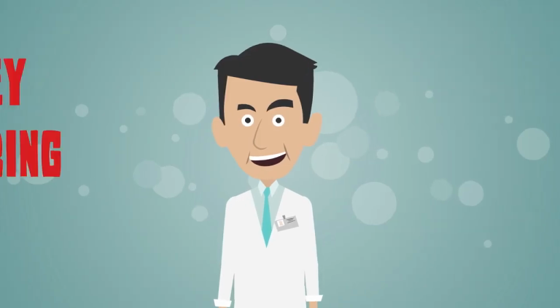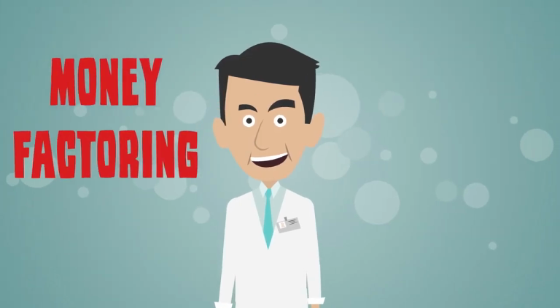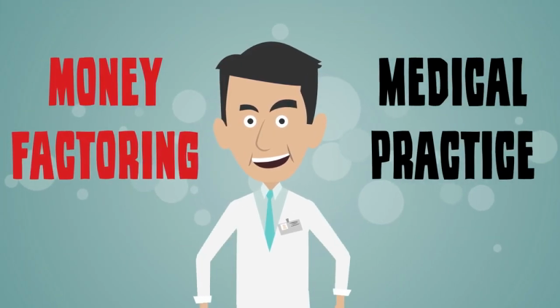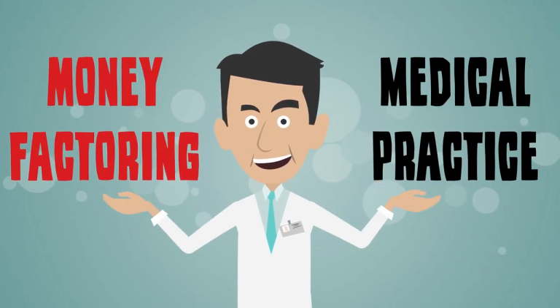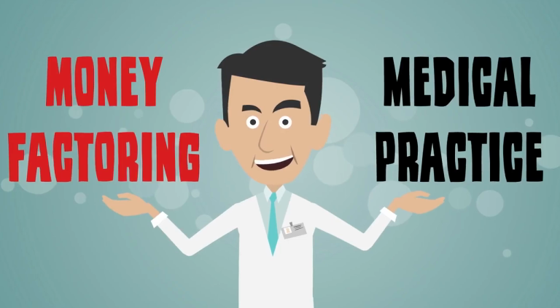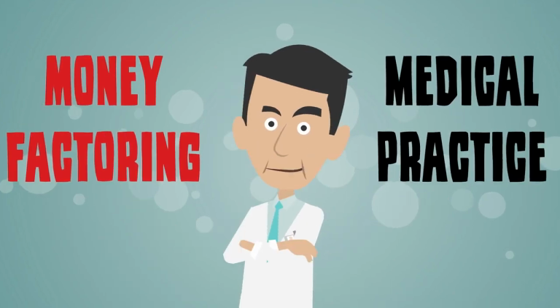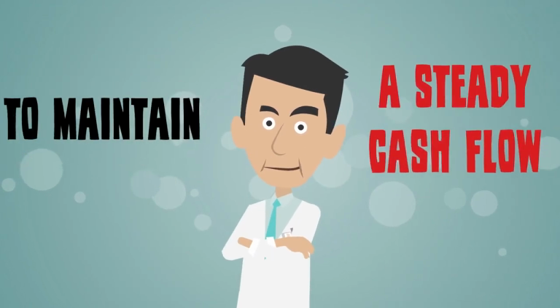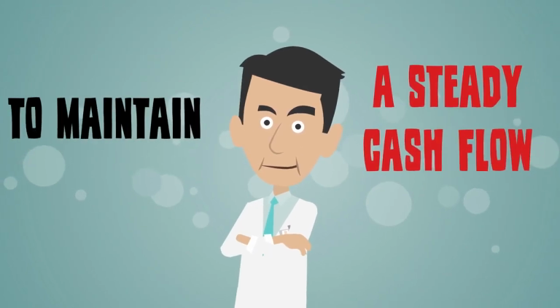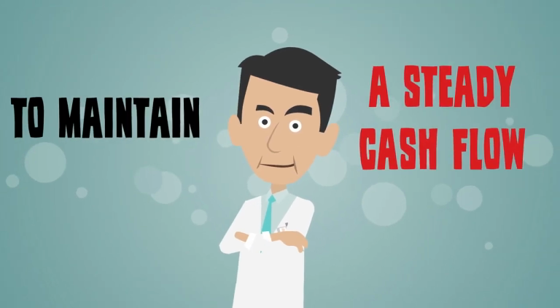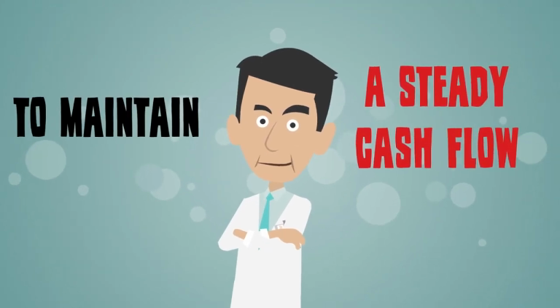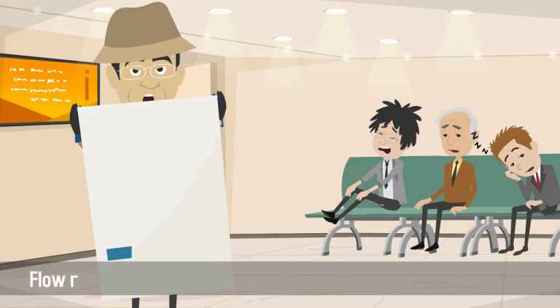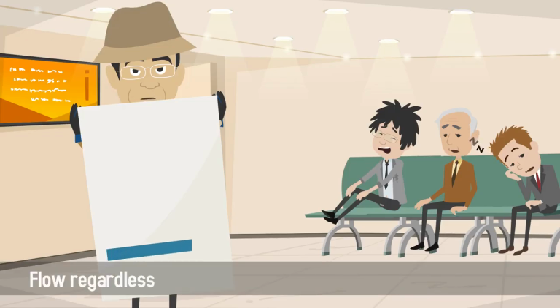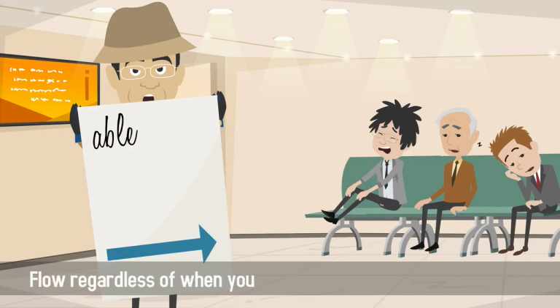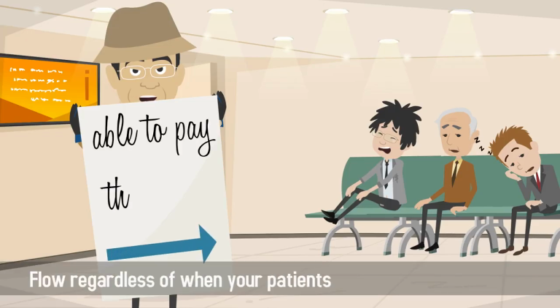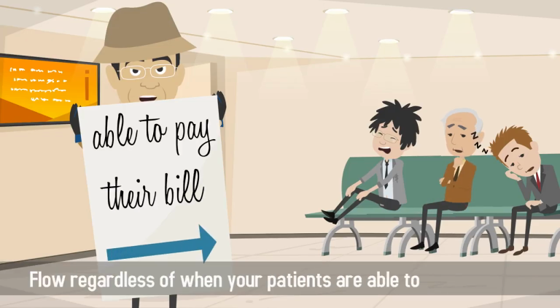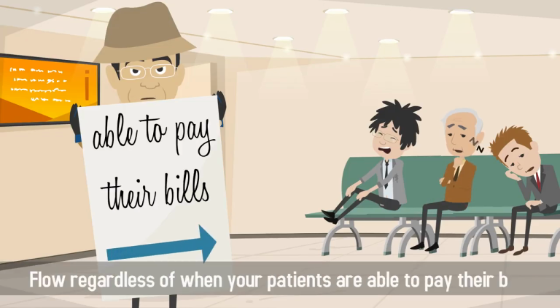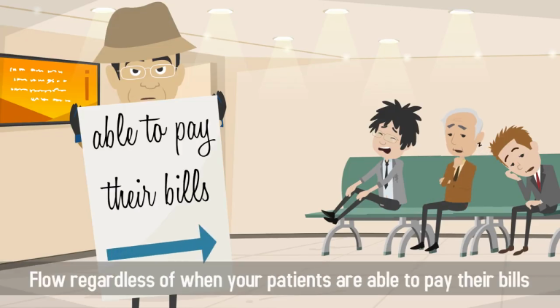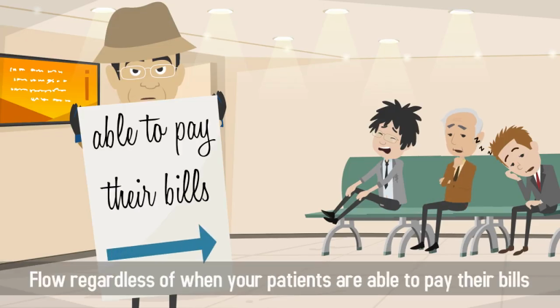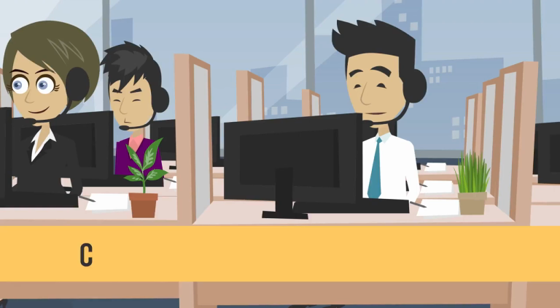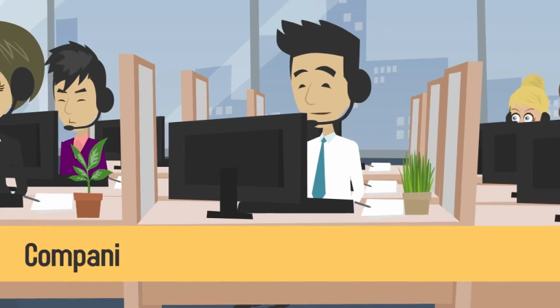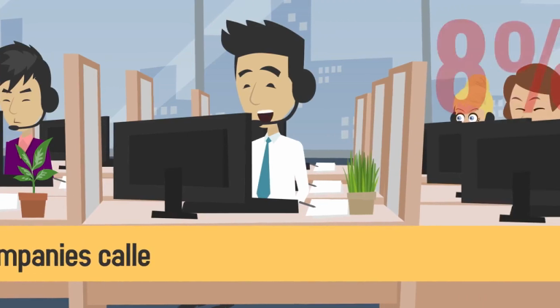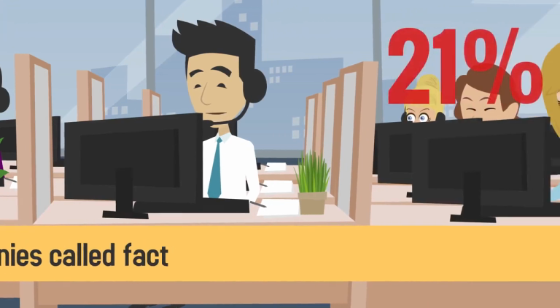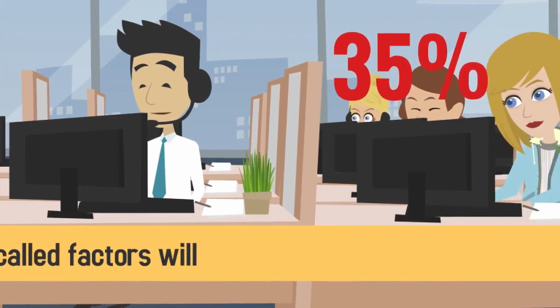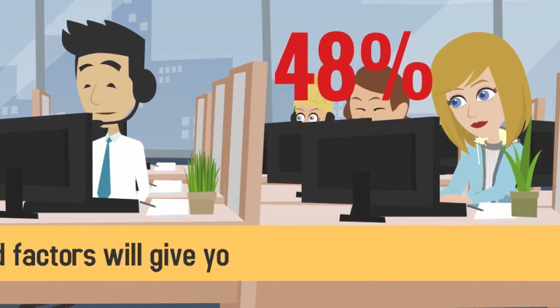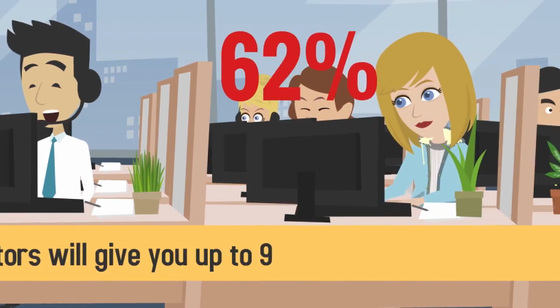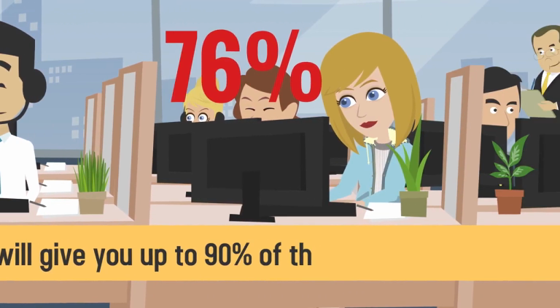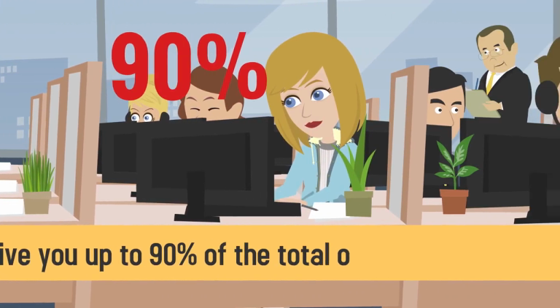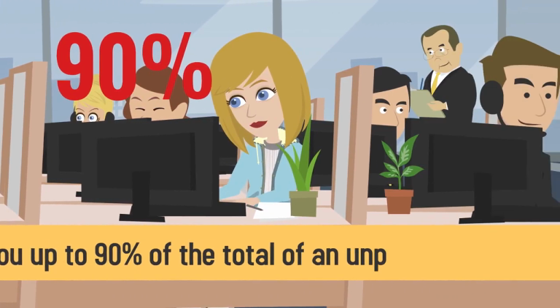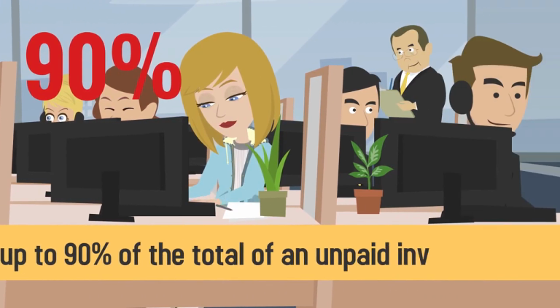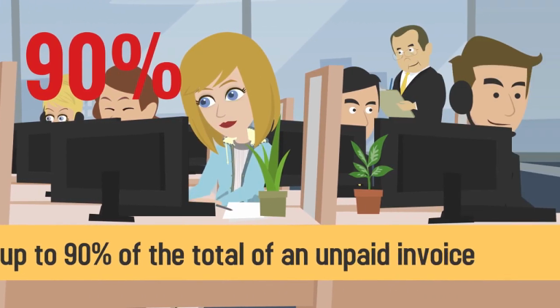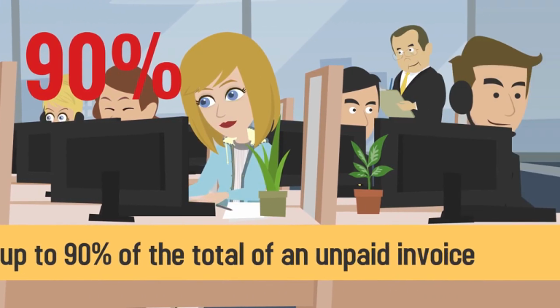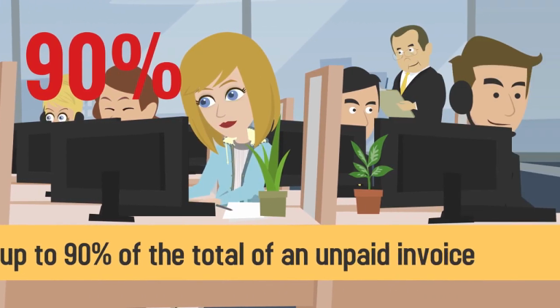Money factoring allows your medical practice to maintain a steady cash flow regardless of when your patients are able to pay their bills. Companies called Factors will give you up to 90% of the total of an unpaid invoice.